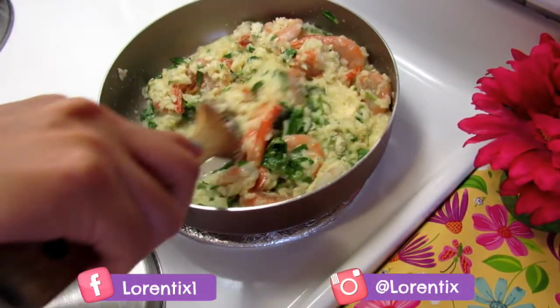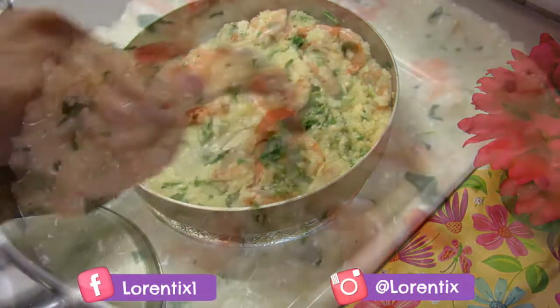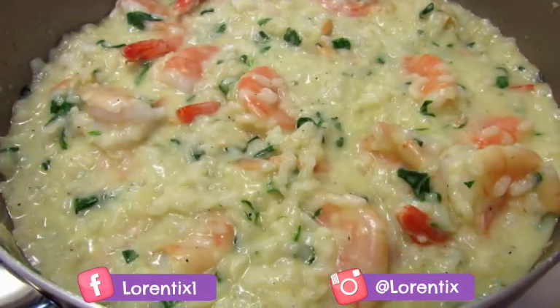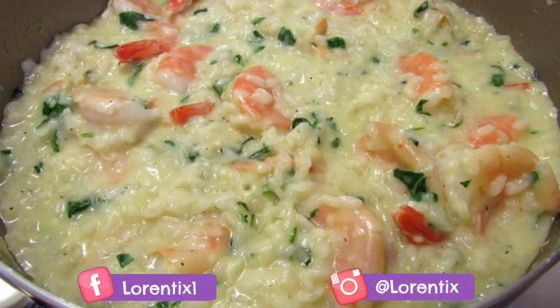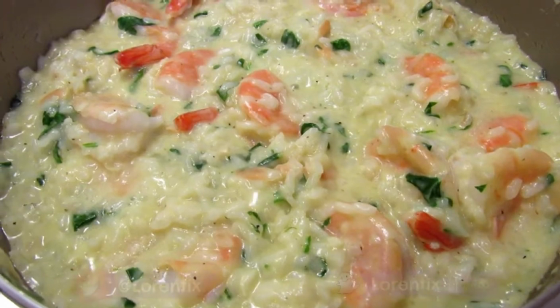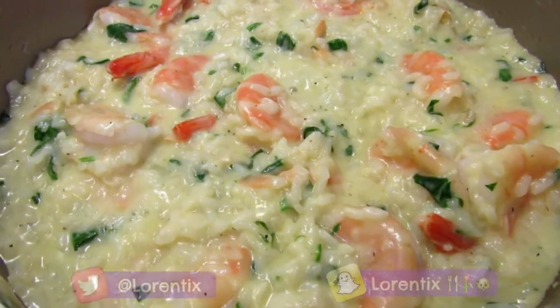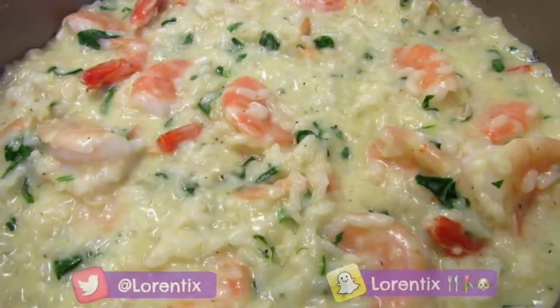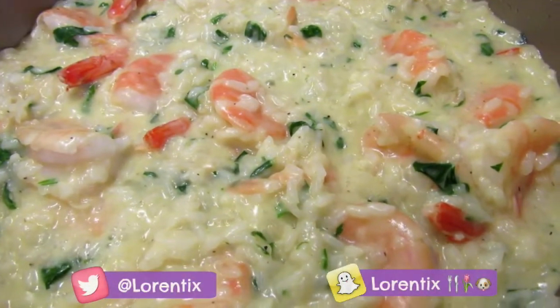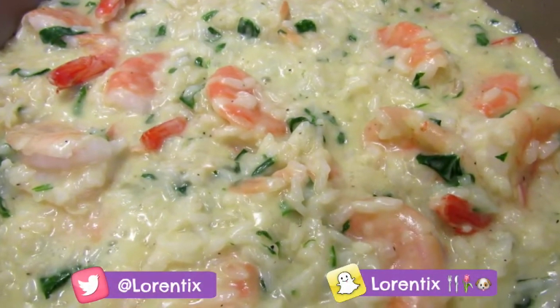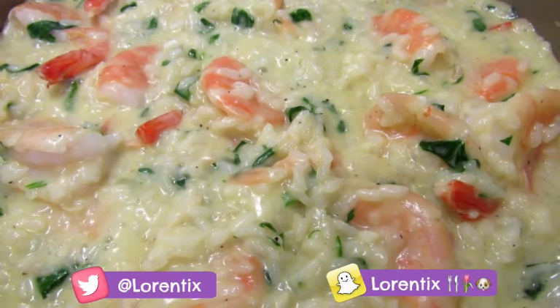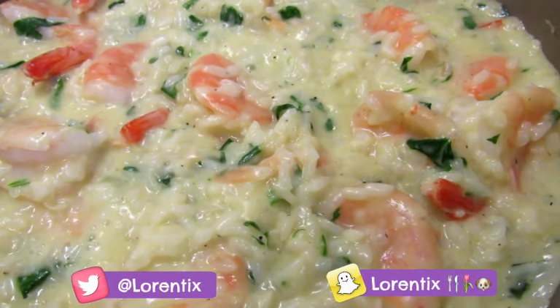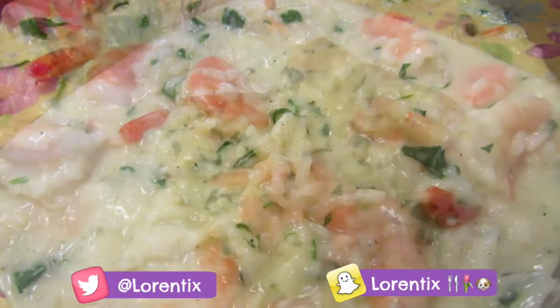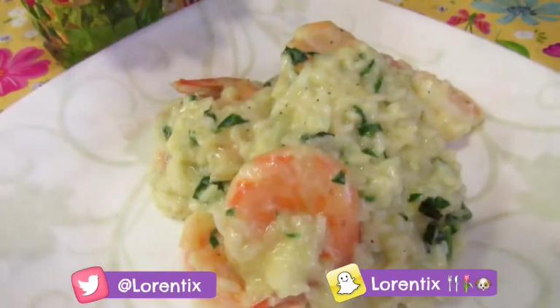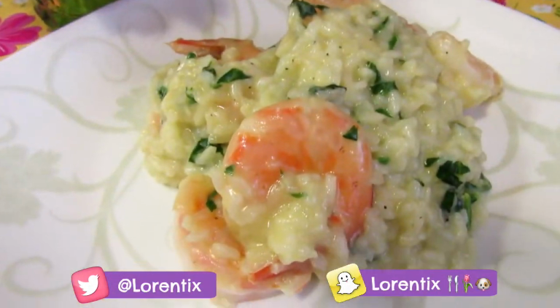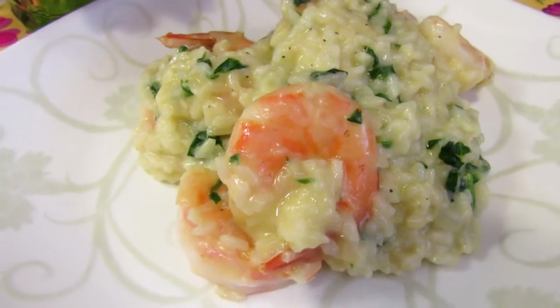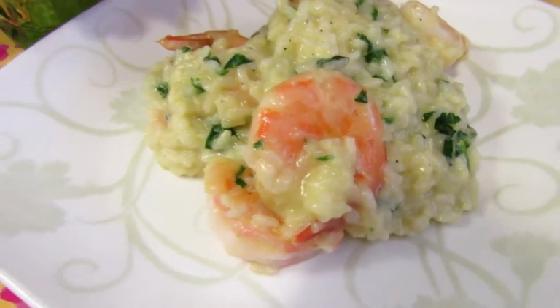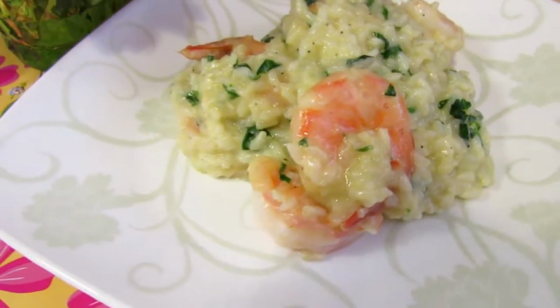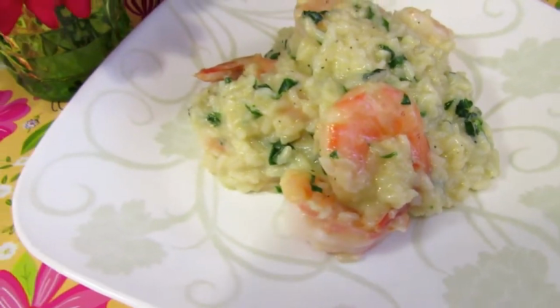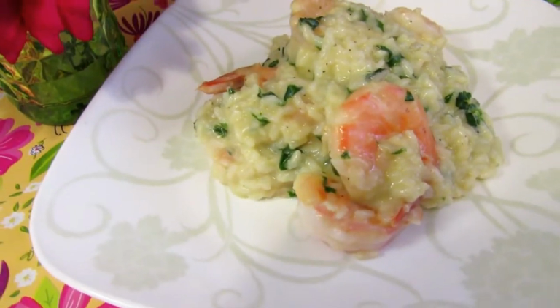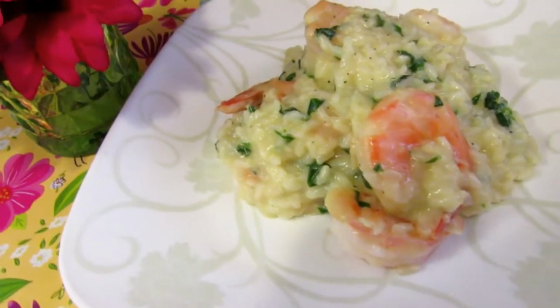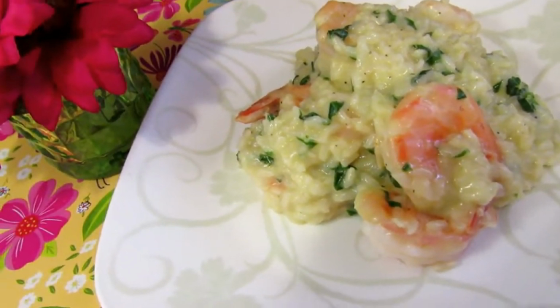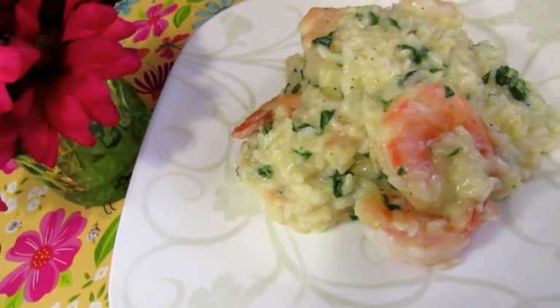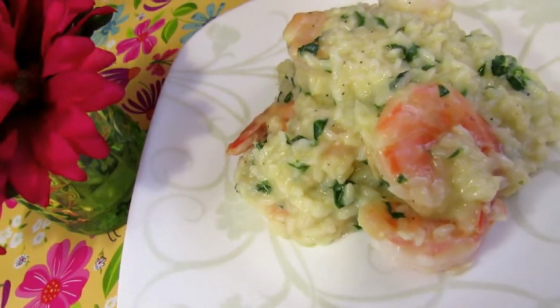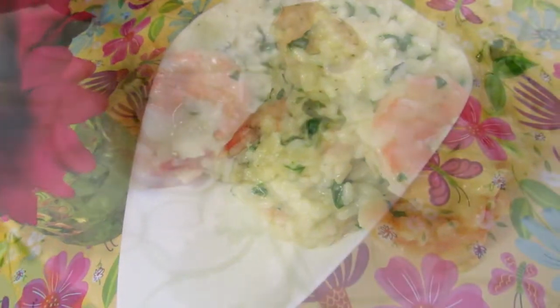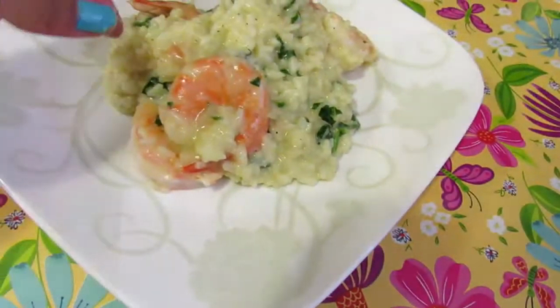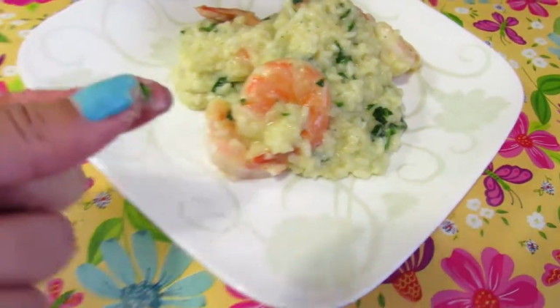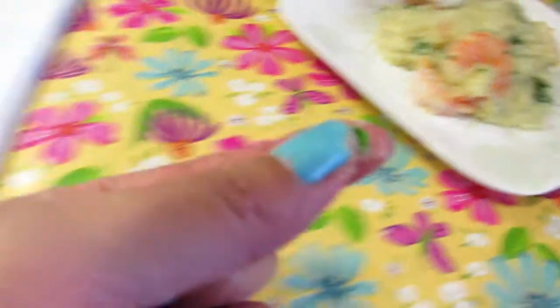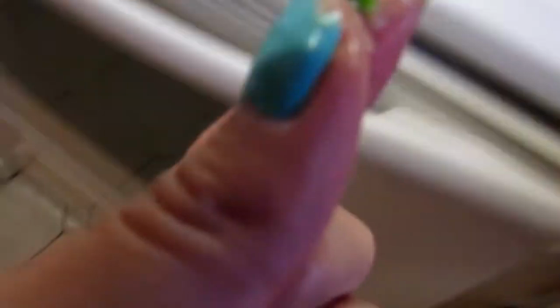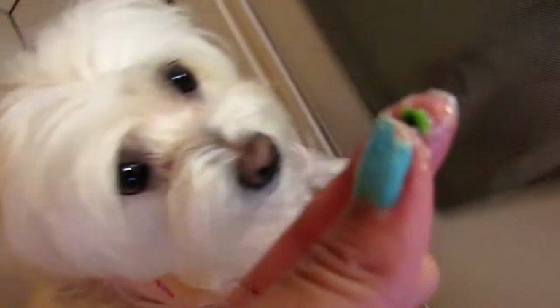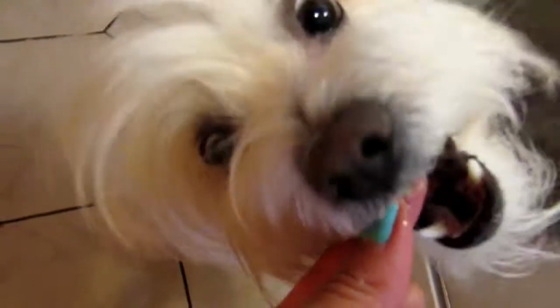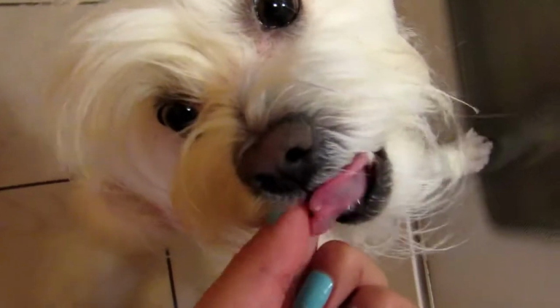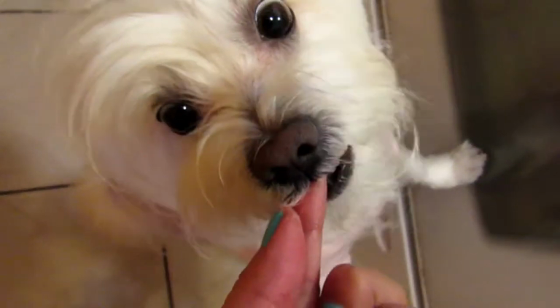The risotto is done, I'm ready to serve. Guys, this is the final result — I hope you like this recipe! Please give me a thumbs up. She's Candy, my Coton de Tuléar — please follow her every Saturday on my channel.